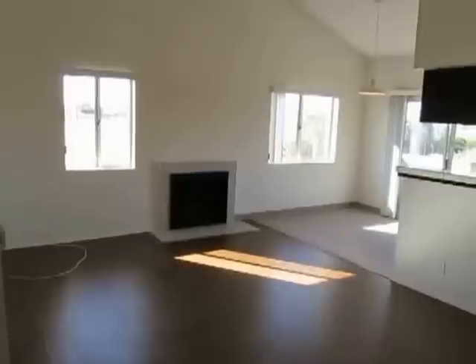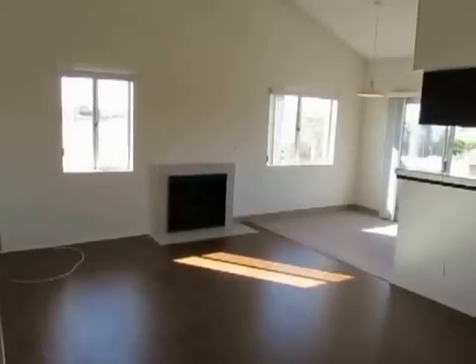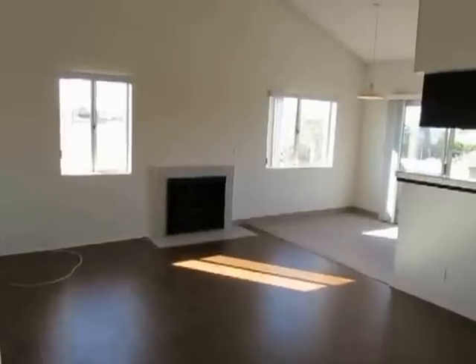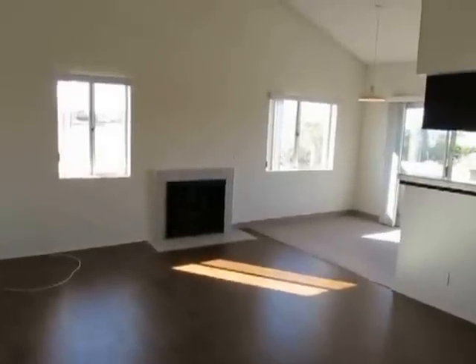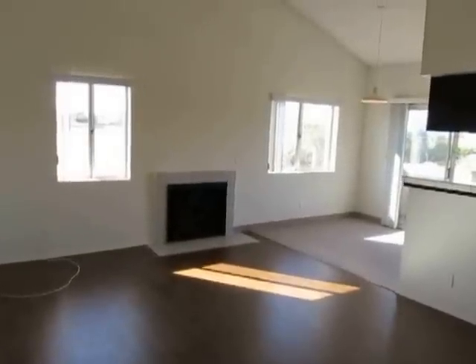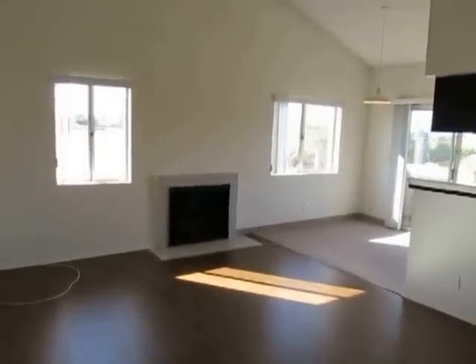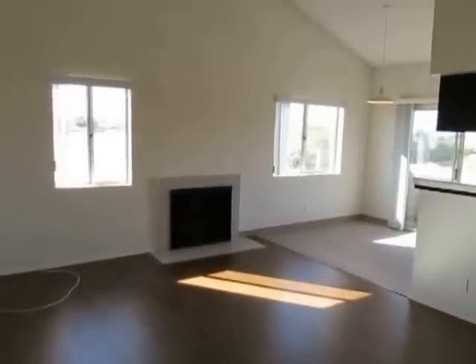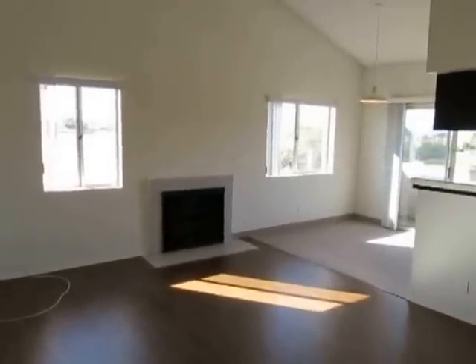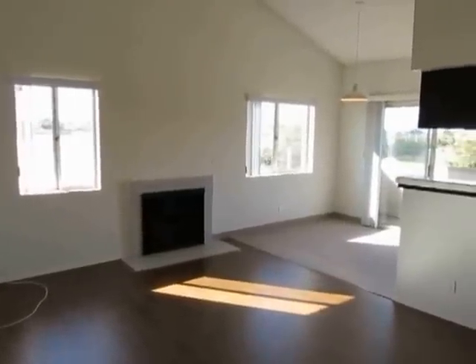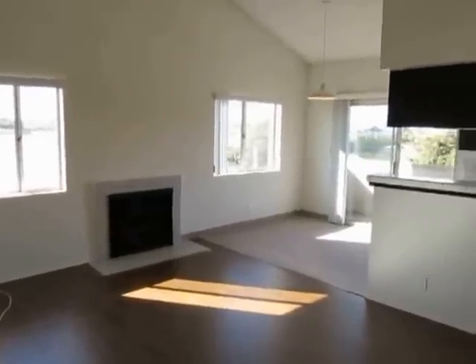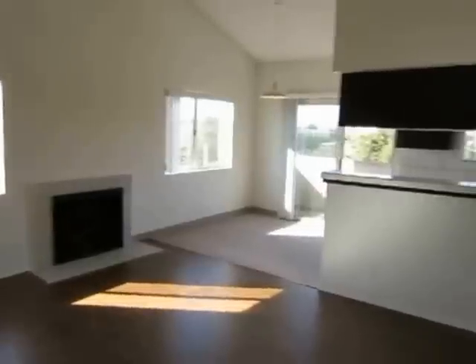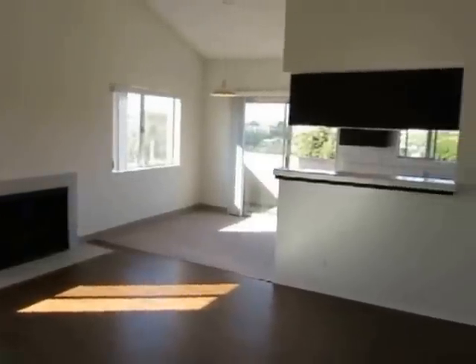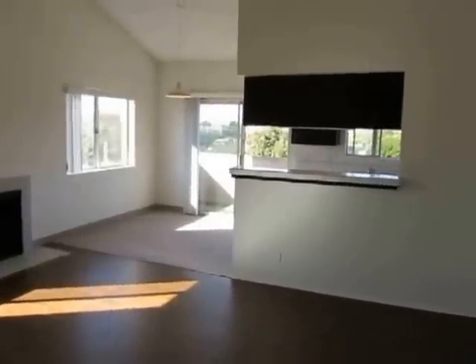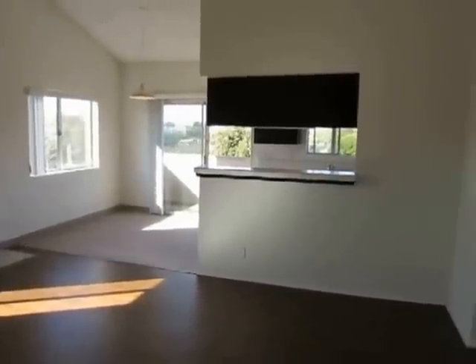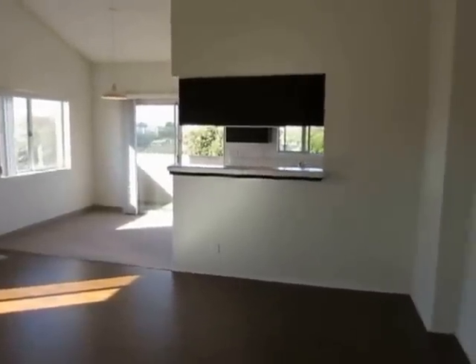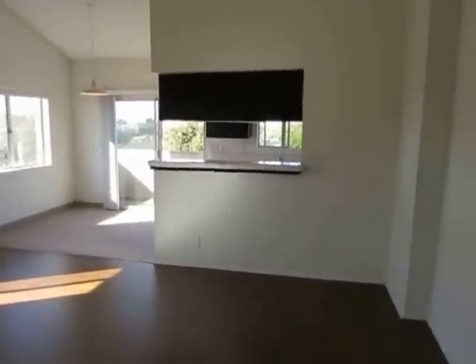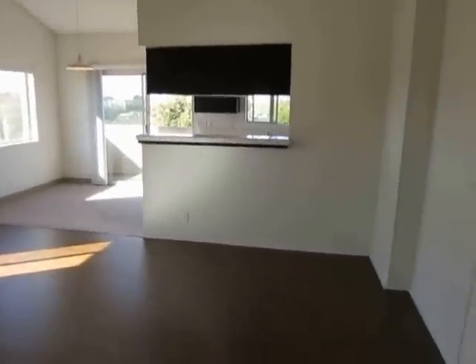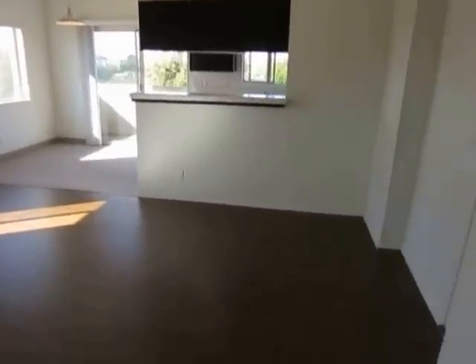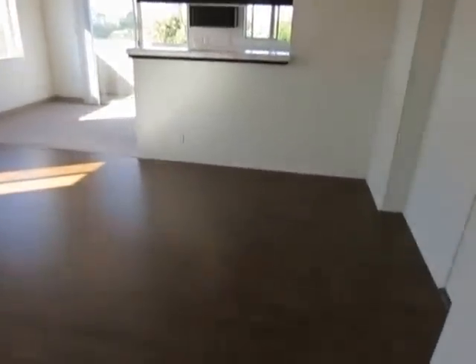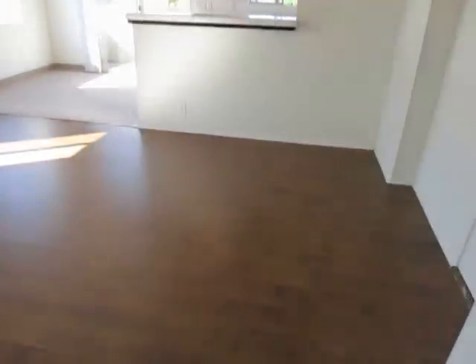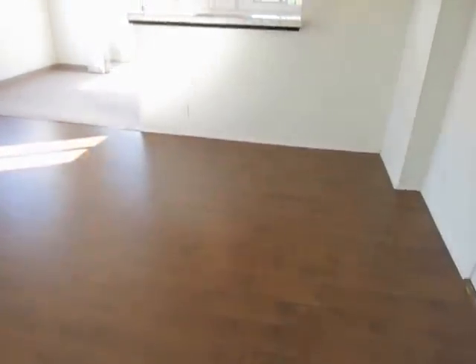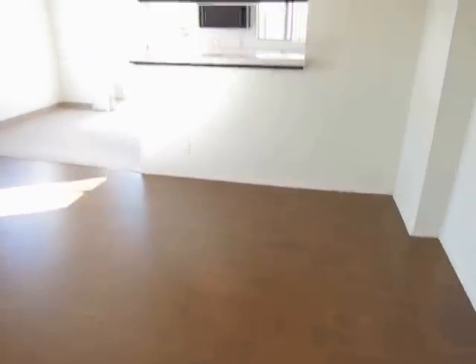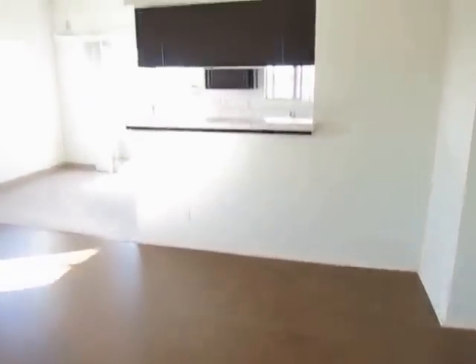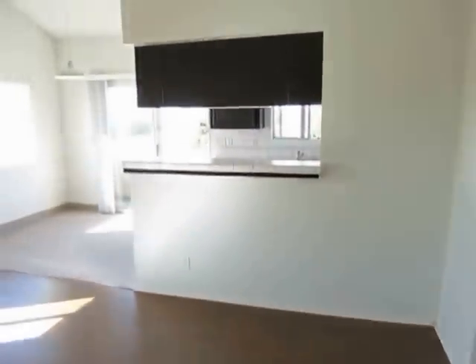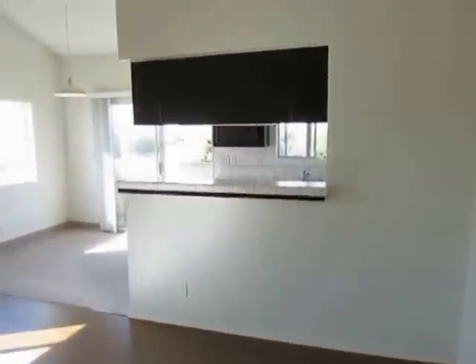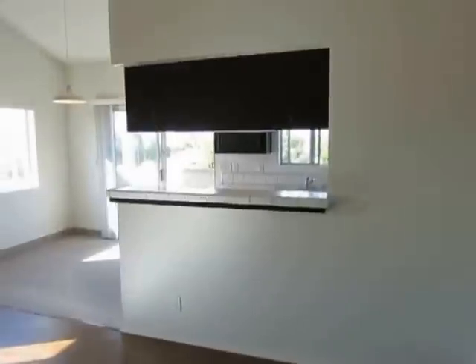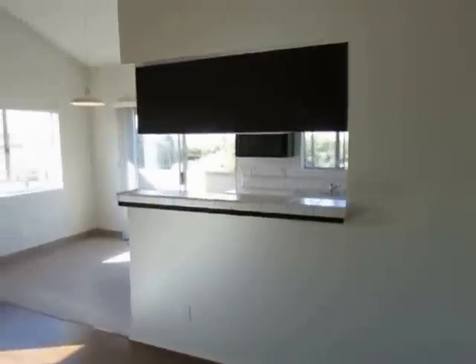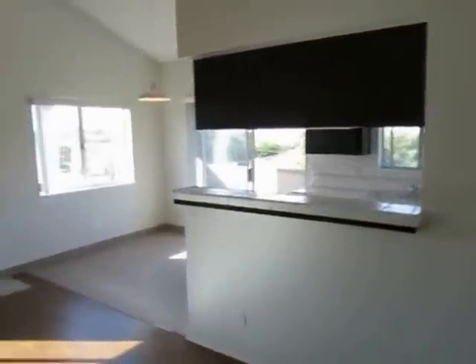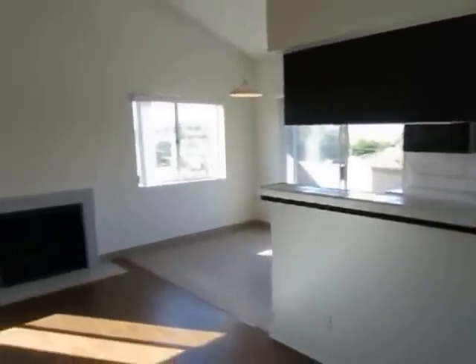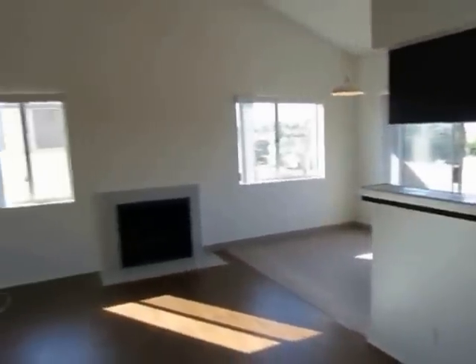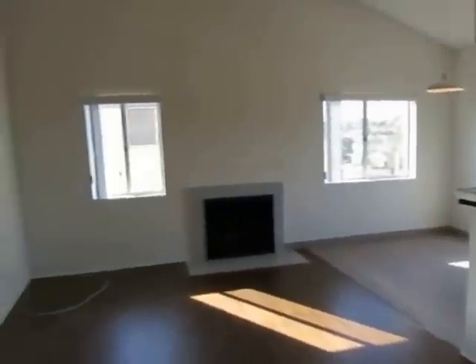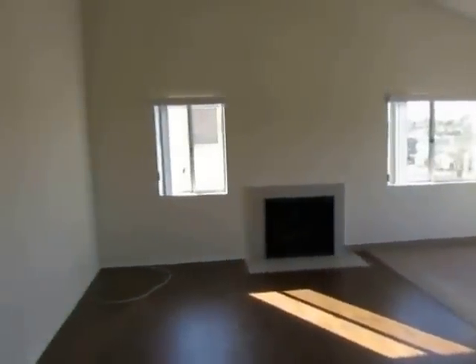This video is for a very impressive two bedroom plus two bath located in the Westchester neighborhood of Los Angeles, California.